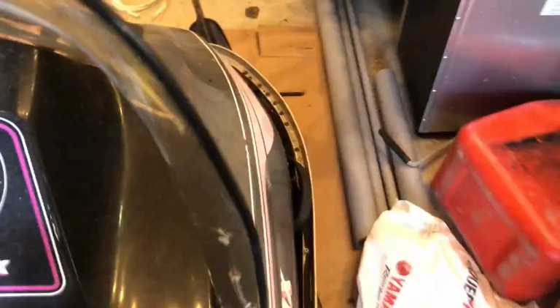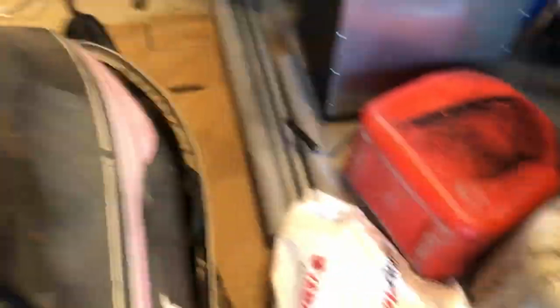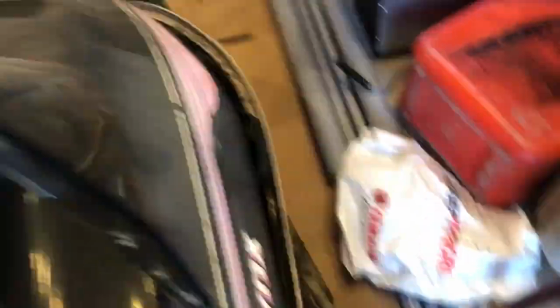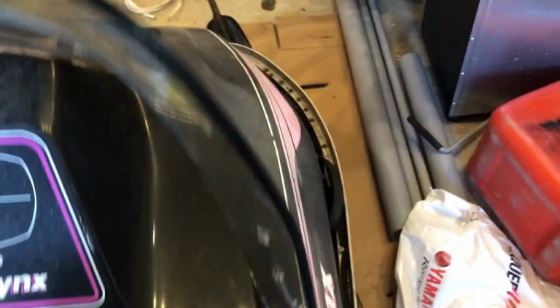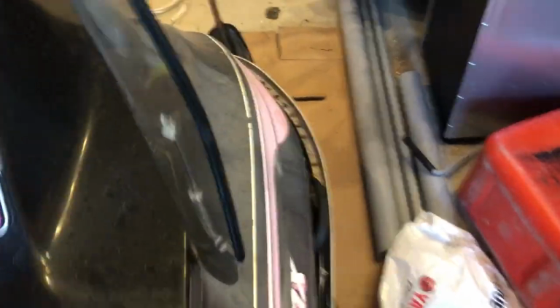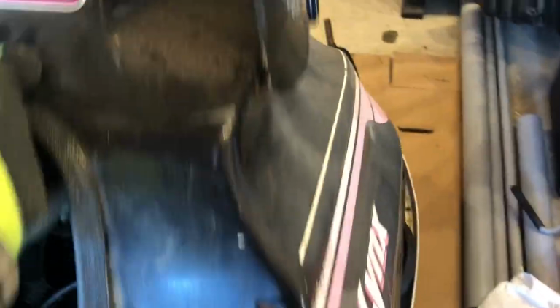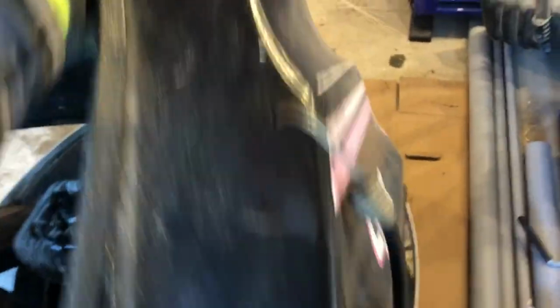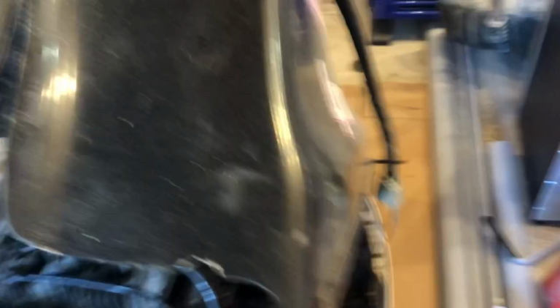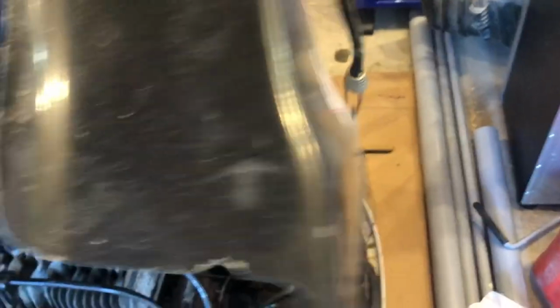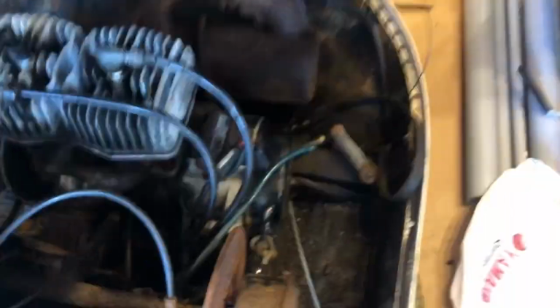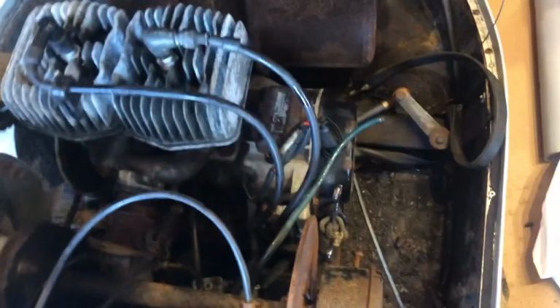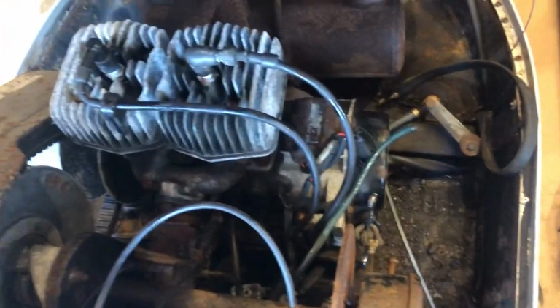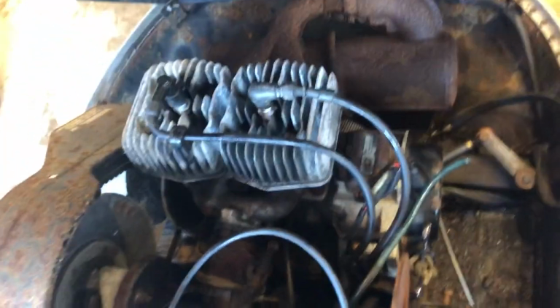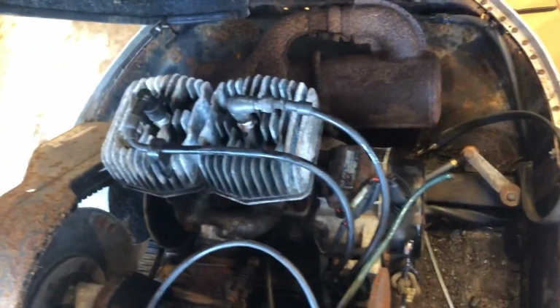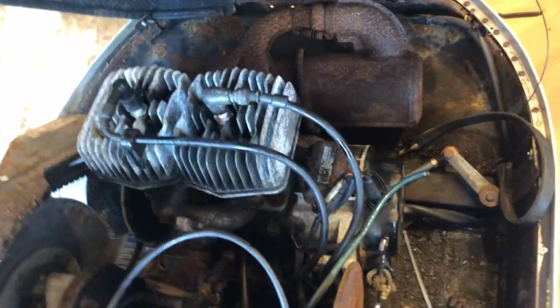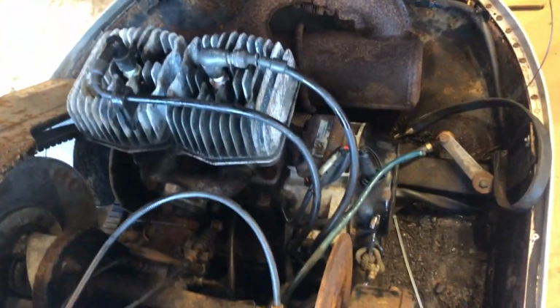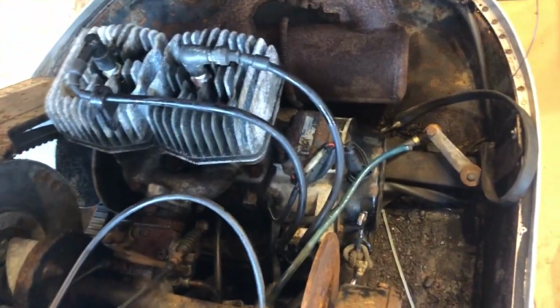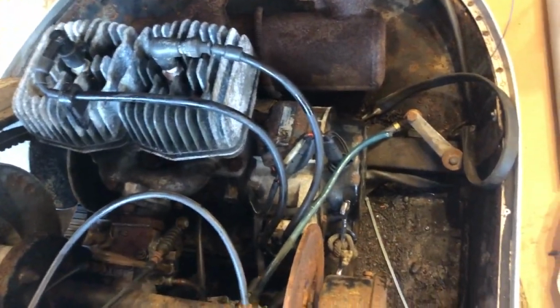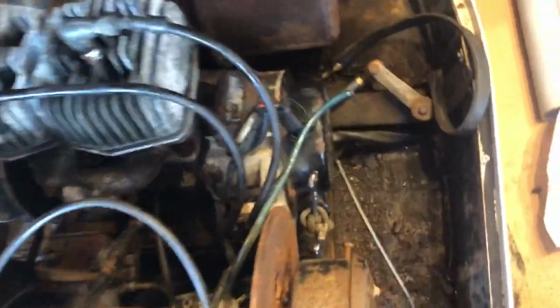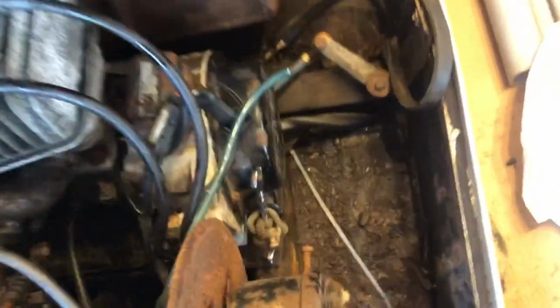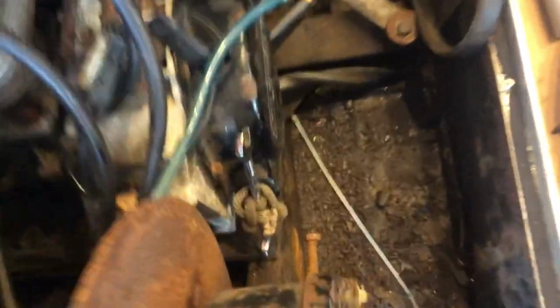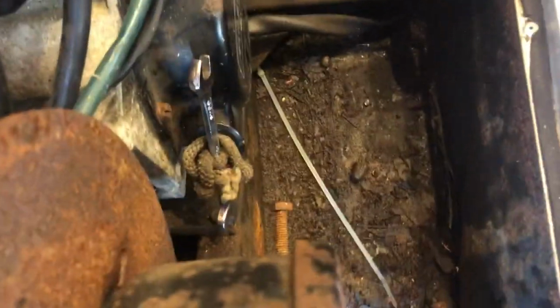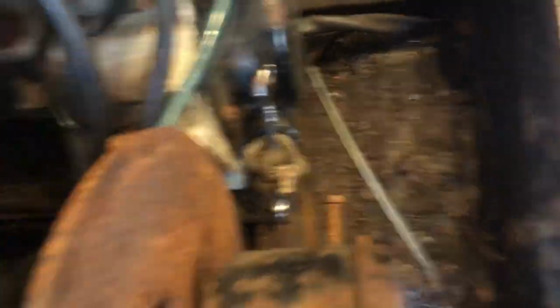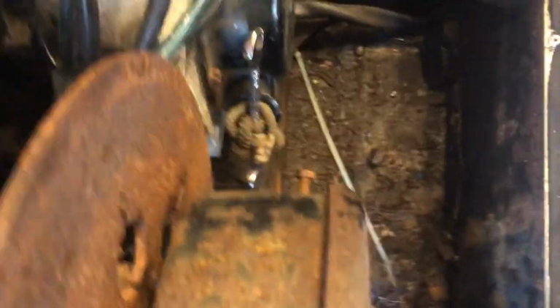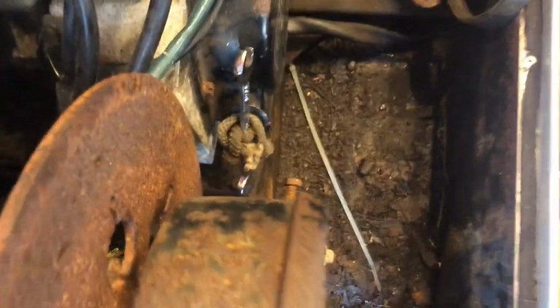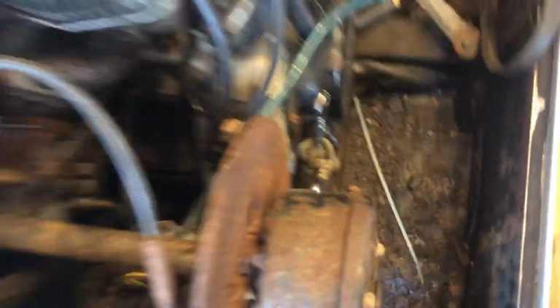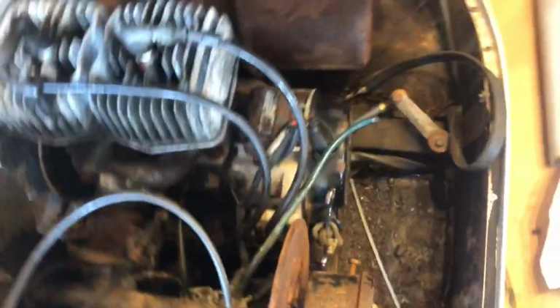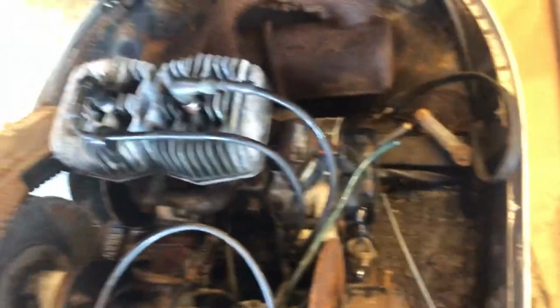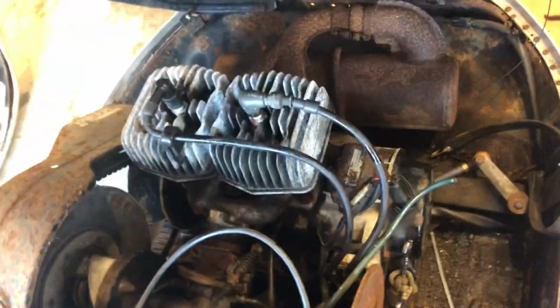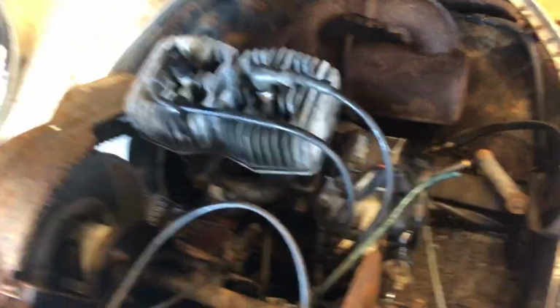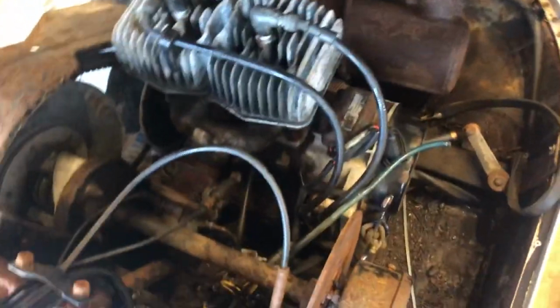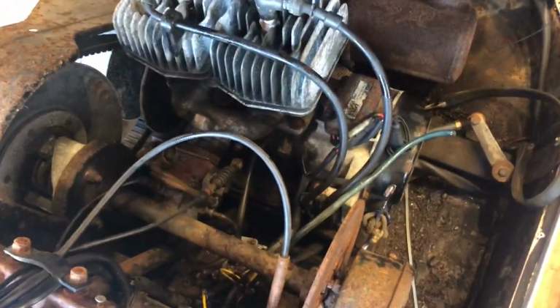Under the hood here it's a two-cylinder 340. The pull cord is a wrench because, you know, got to keep it redneck.